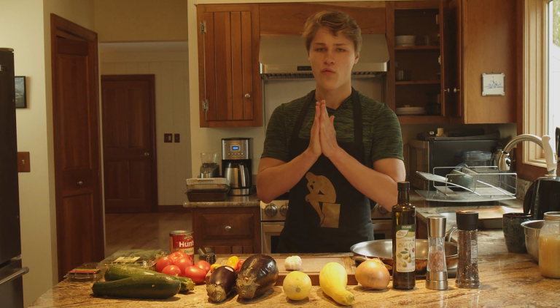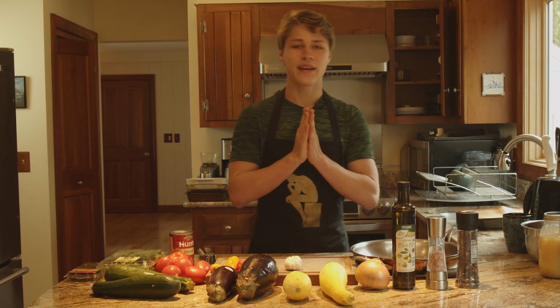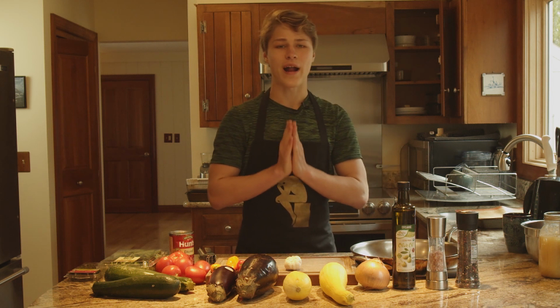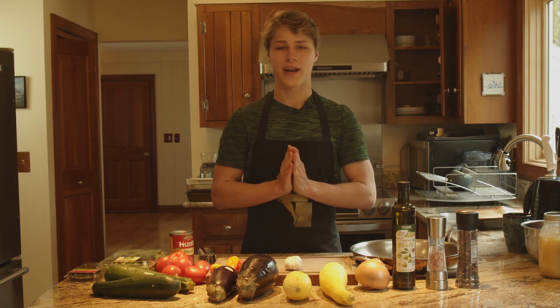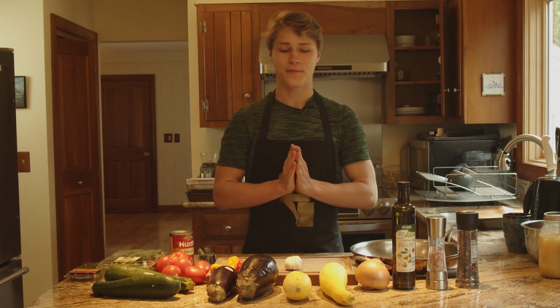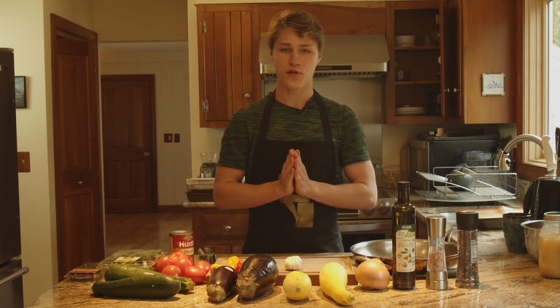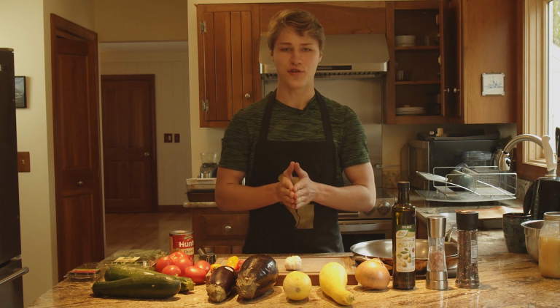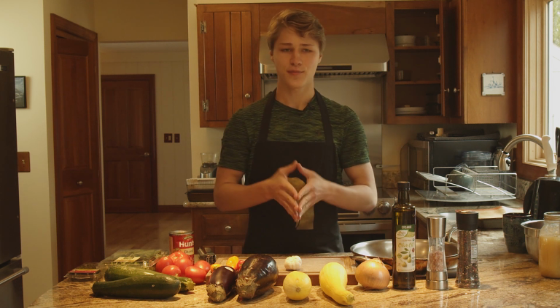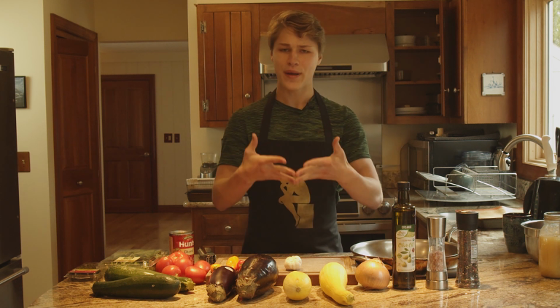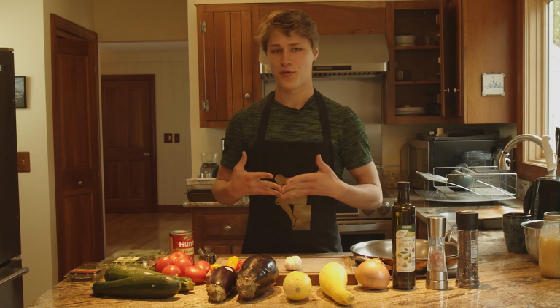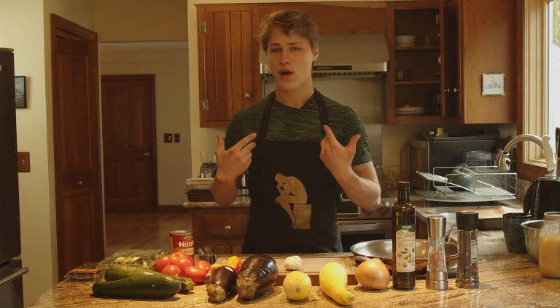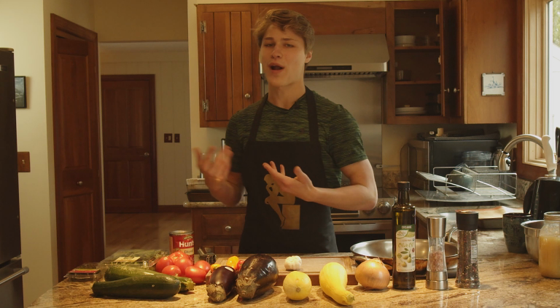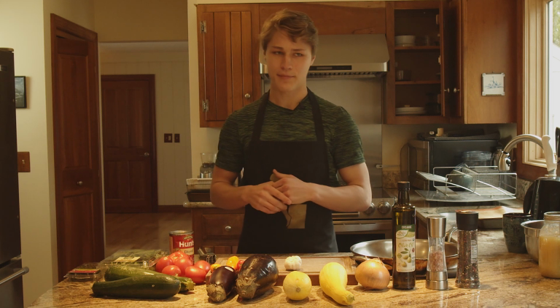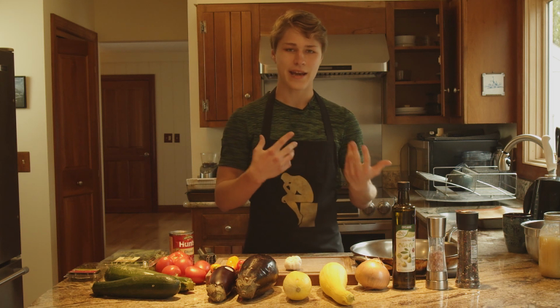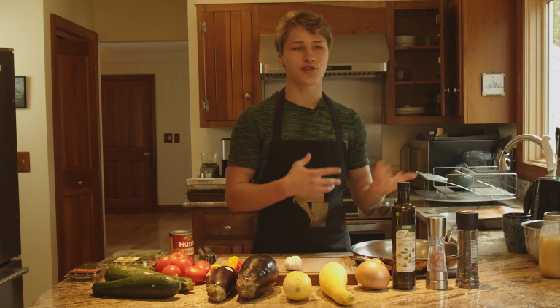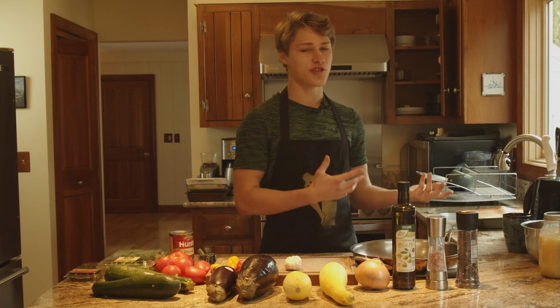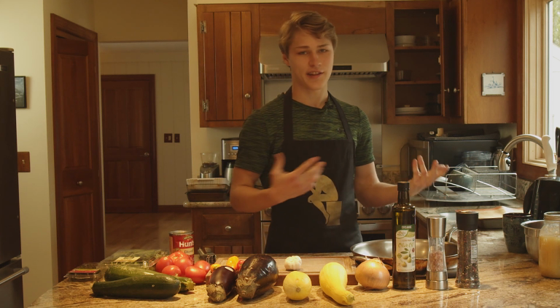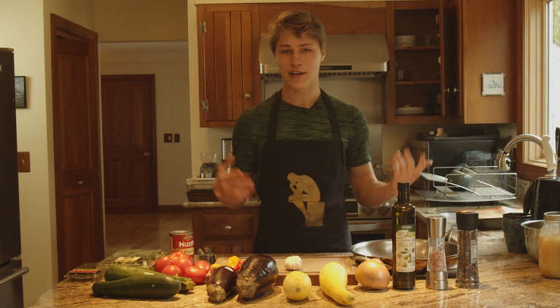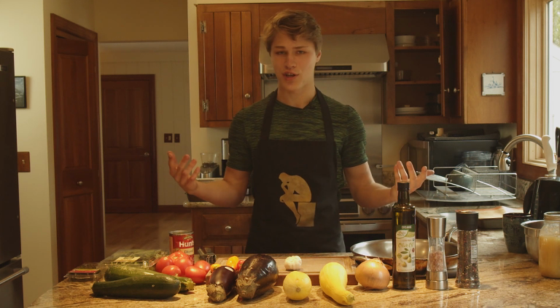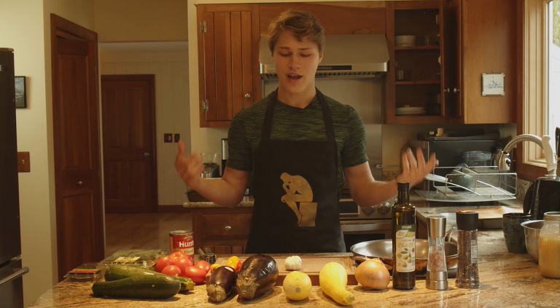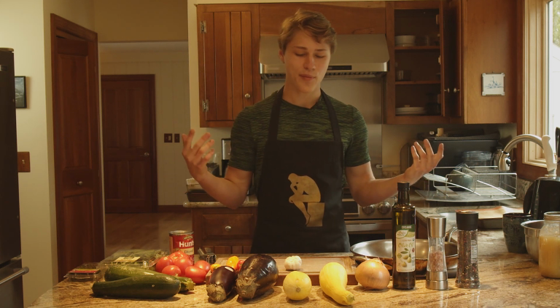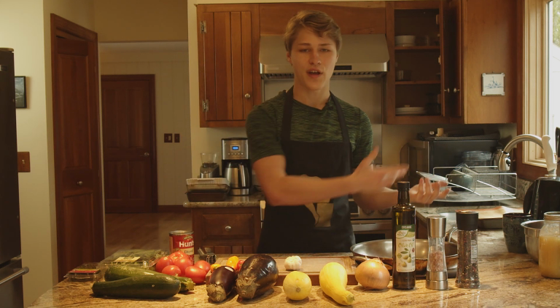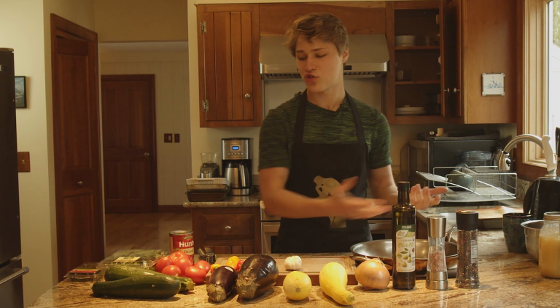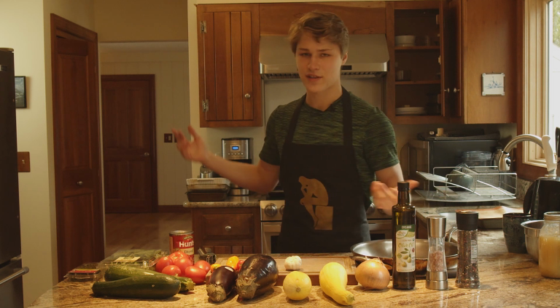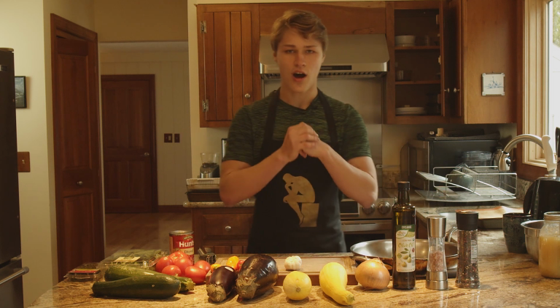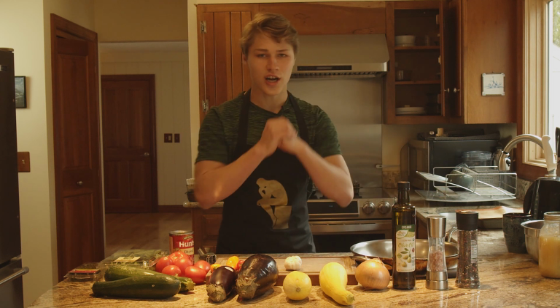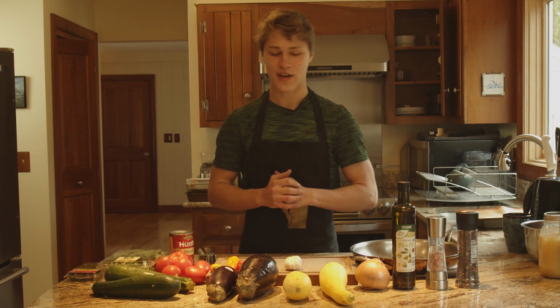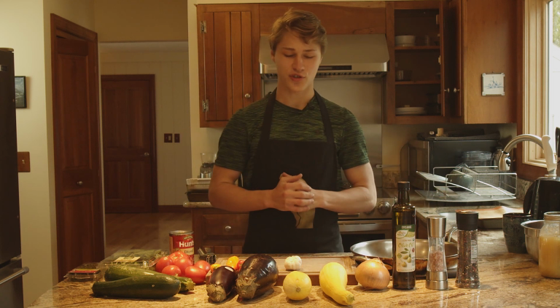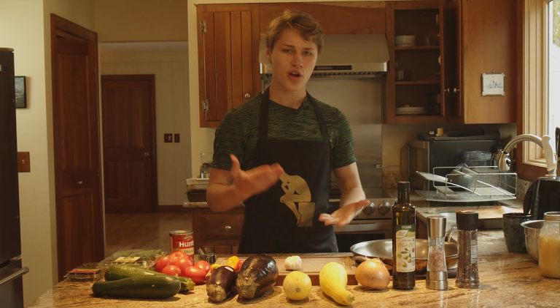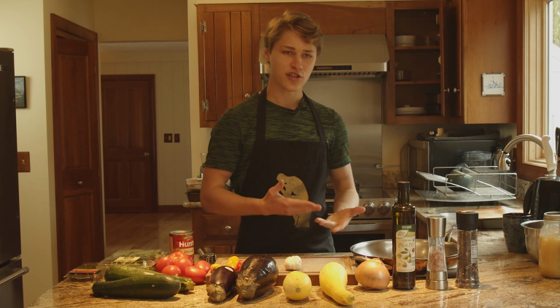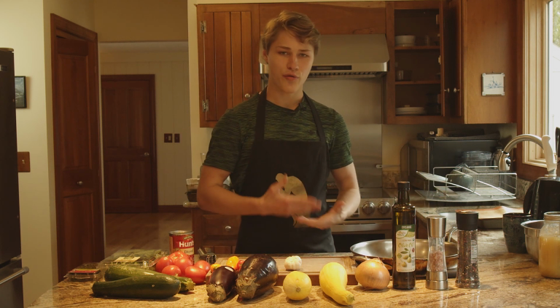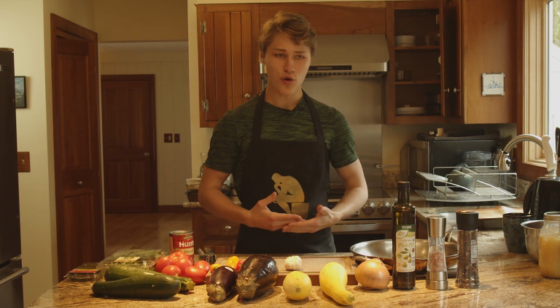We're making ratatouille today. Now if you don't know what ratatouille is — Pixar movie about a rat — he makes this dish at the end that is really good, compromised of an assortment of tons of vegetables, and it's called ratatouille.